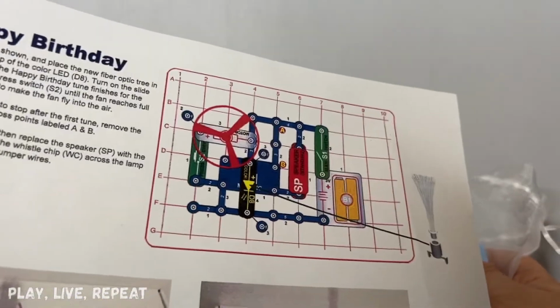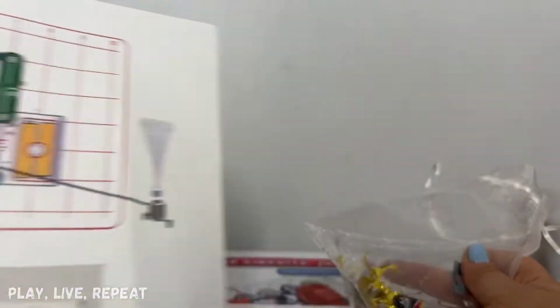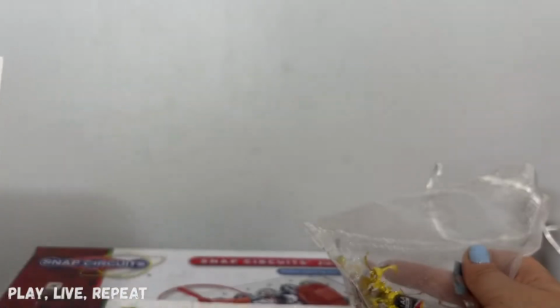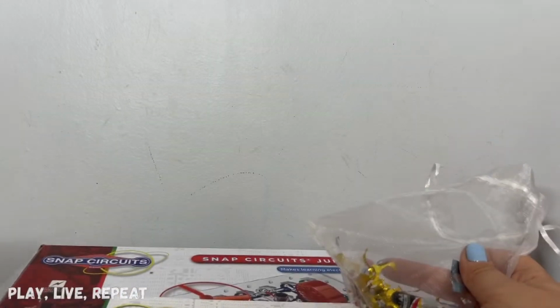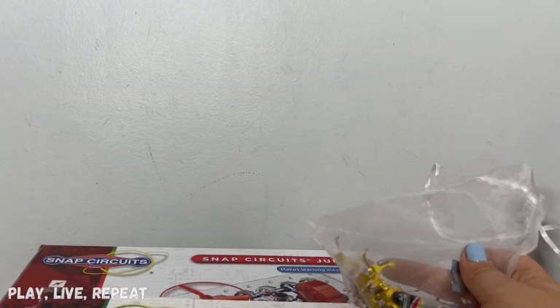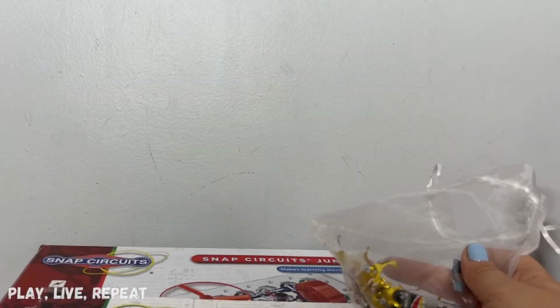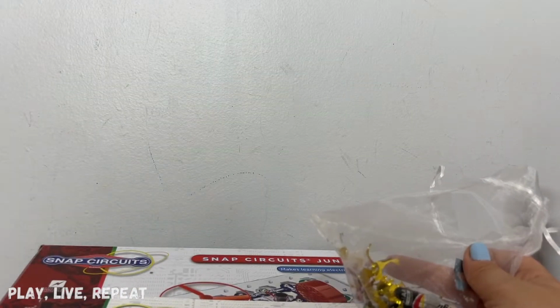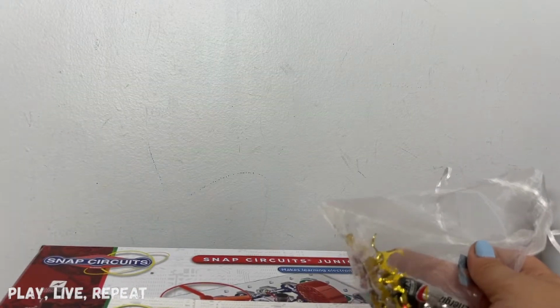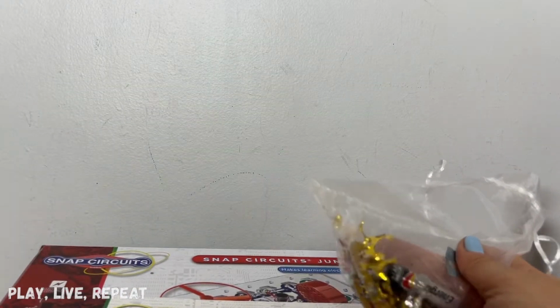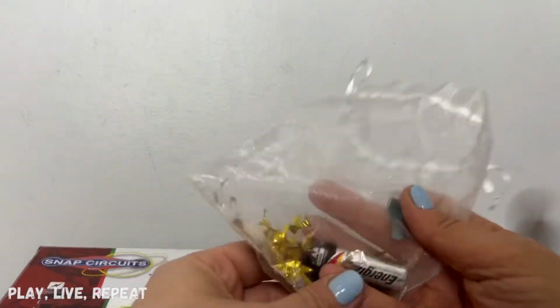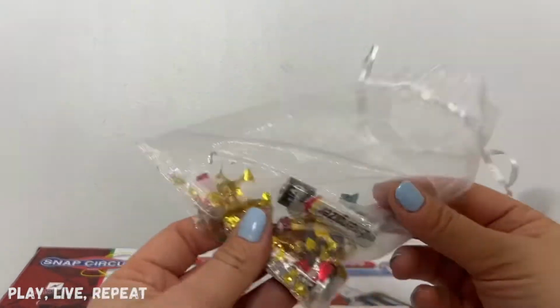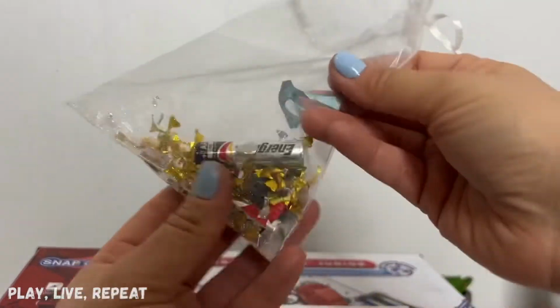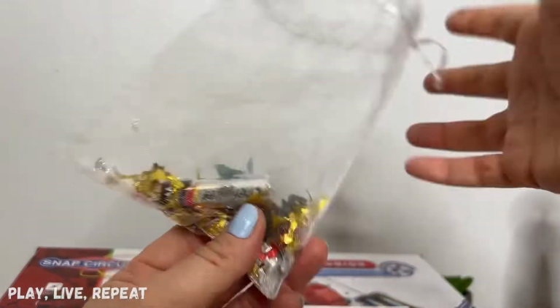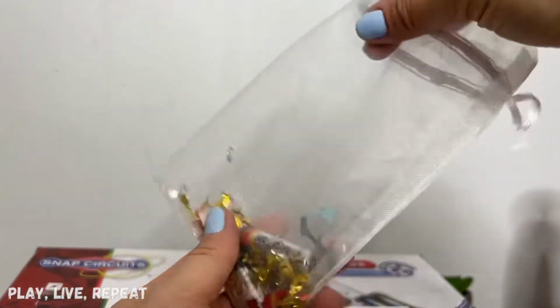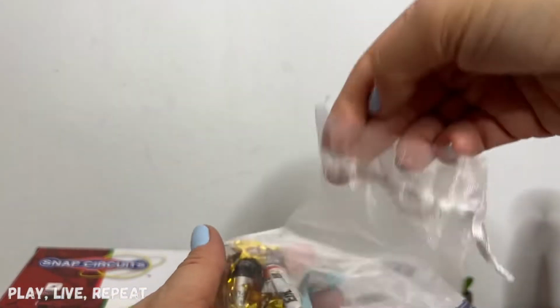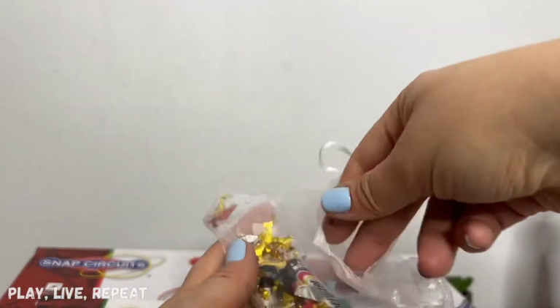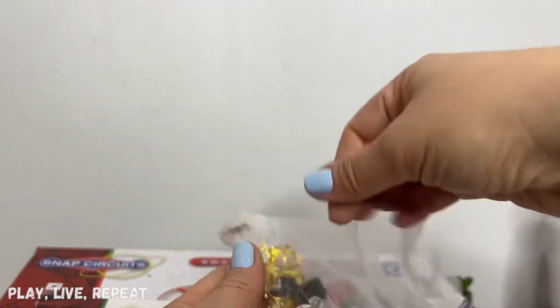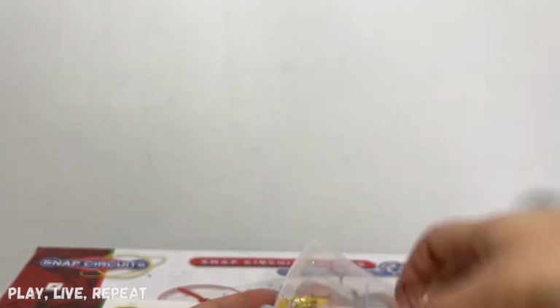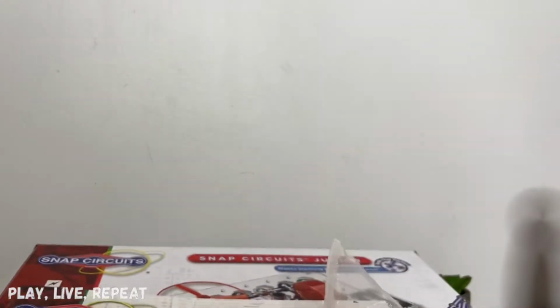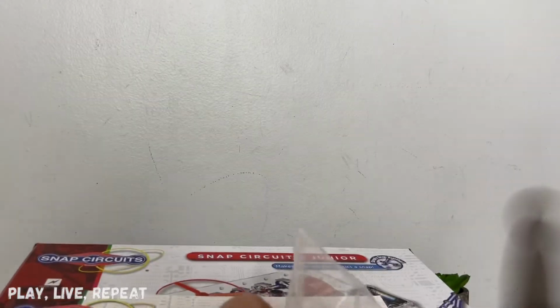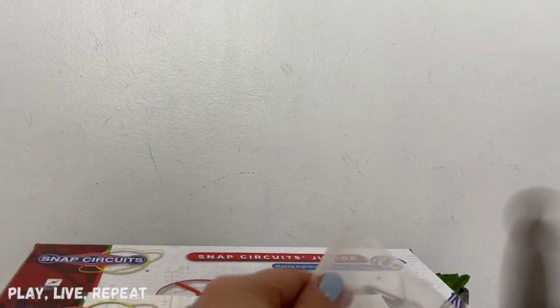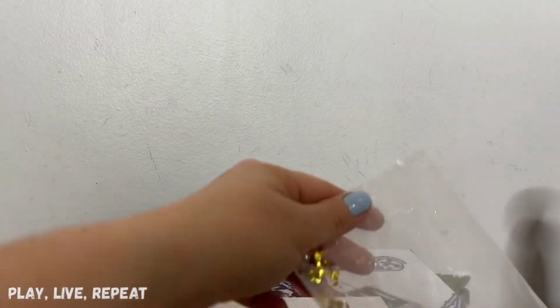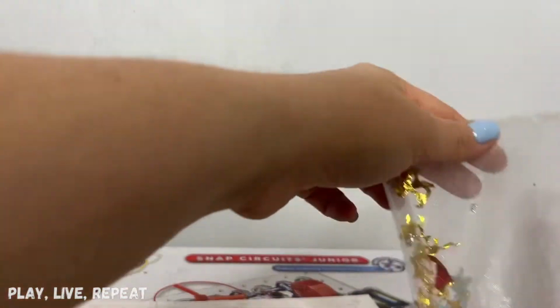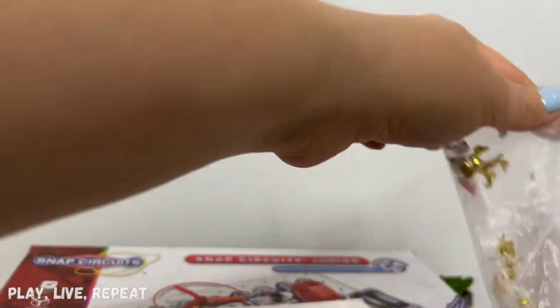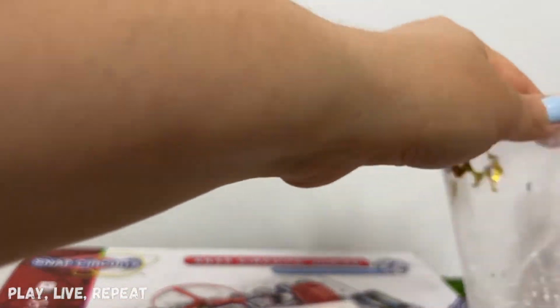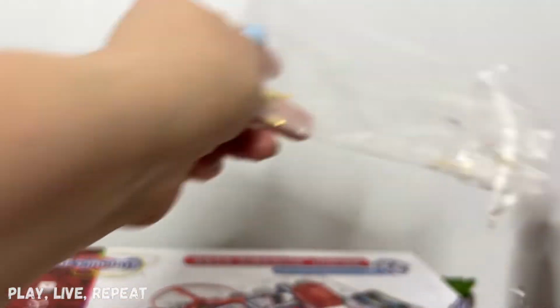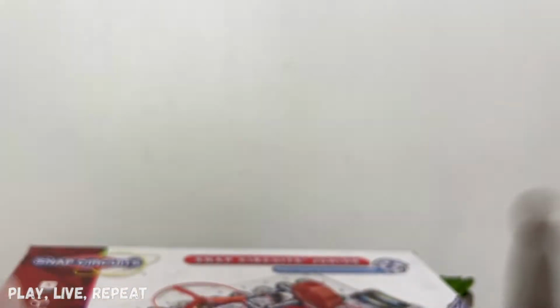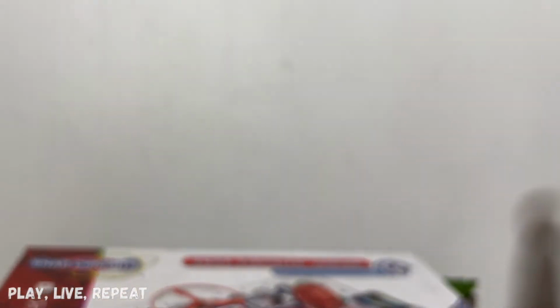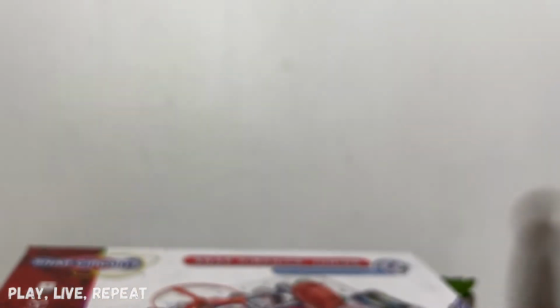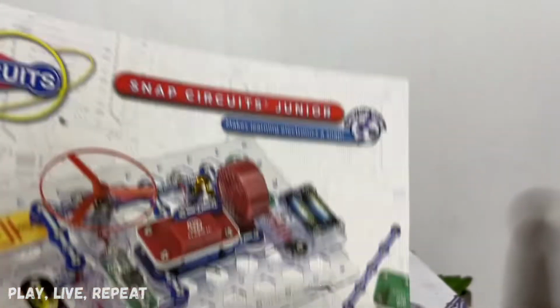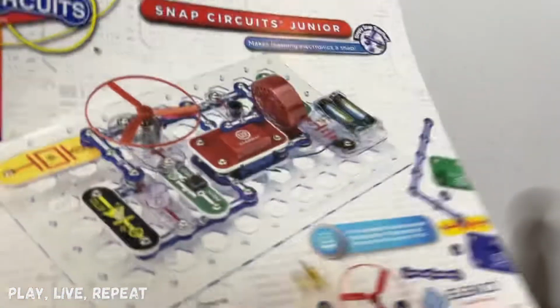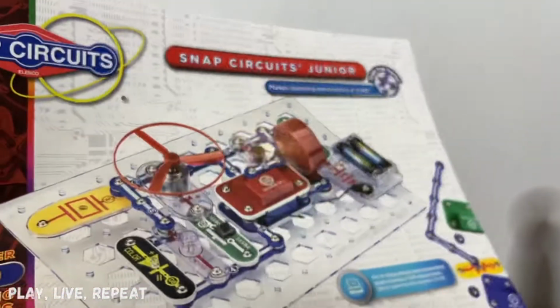So I'm going to build a circuit to sing happy birthday, which is pretty cool. They also gave me batteries, so thank you so much to Elenco. Of course, you do have to have your own double A's. Okay, let's get started.